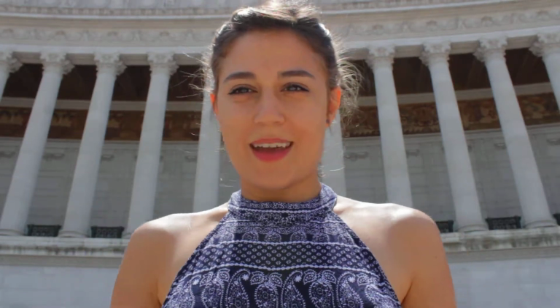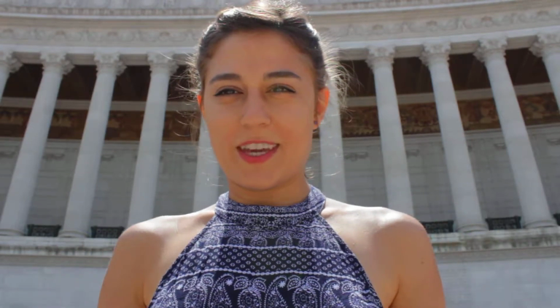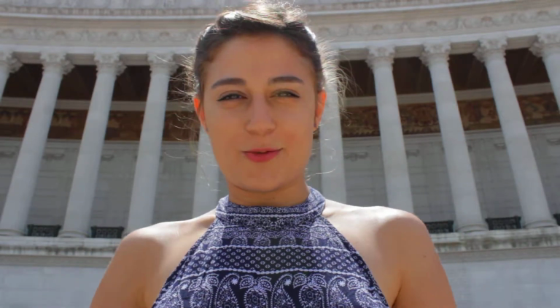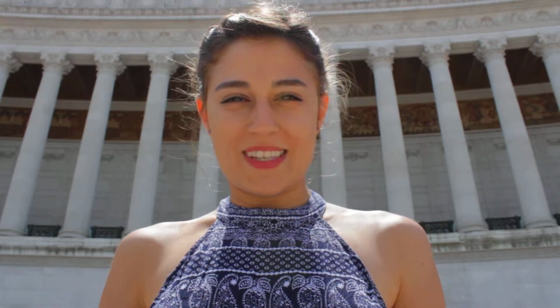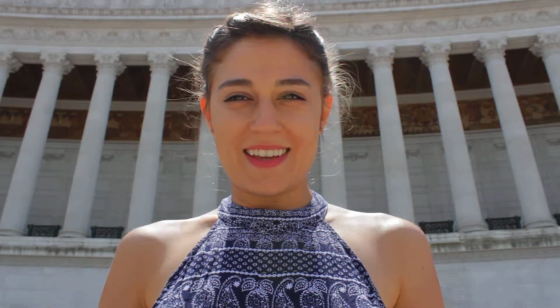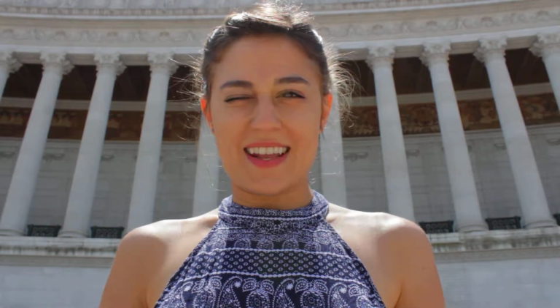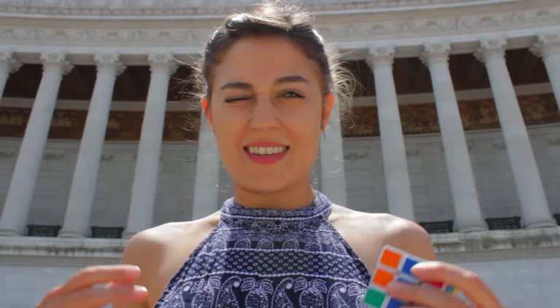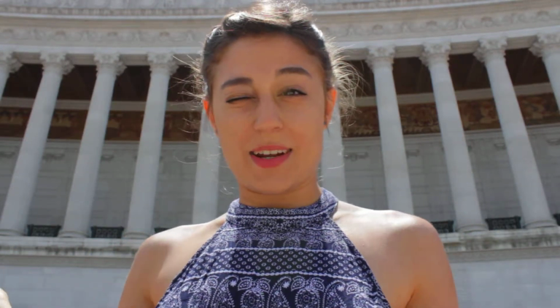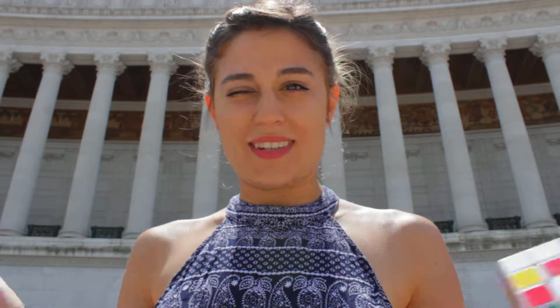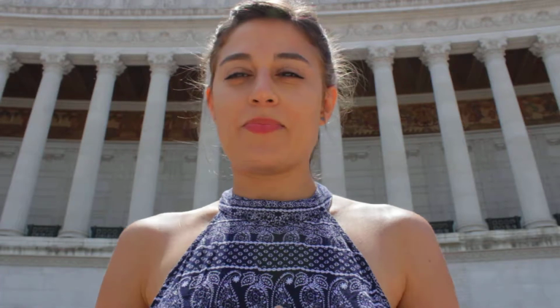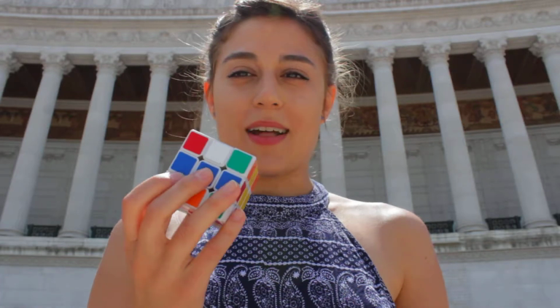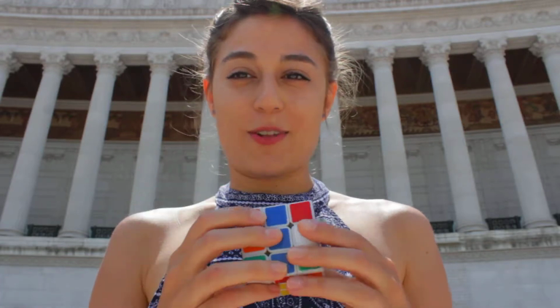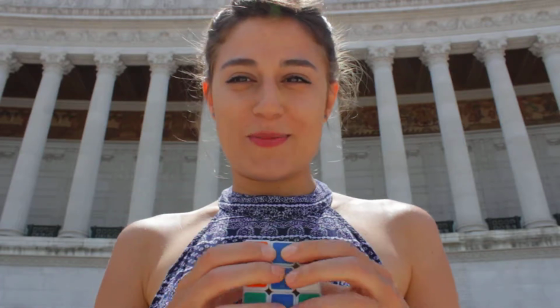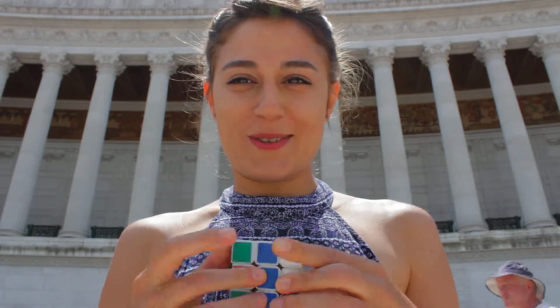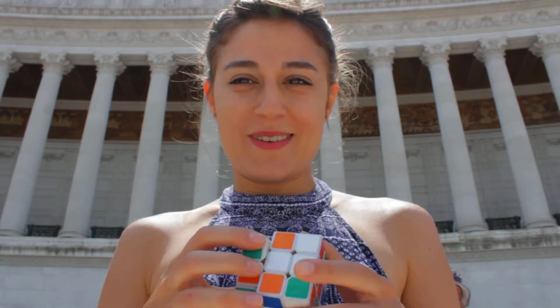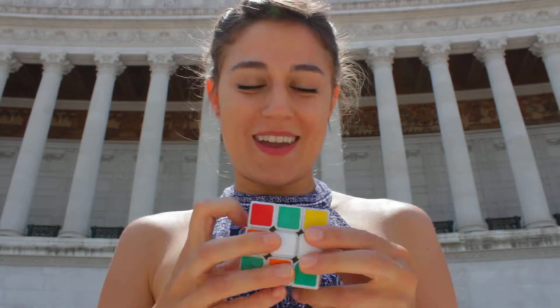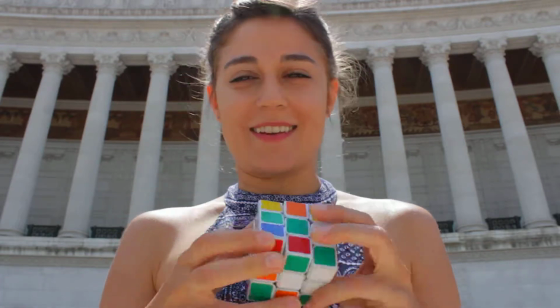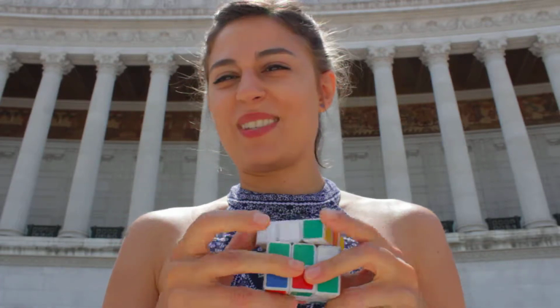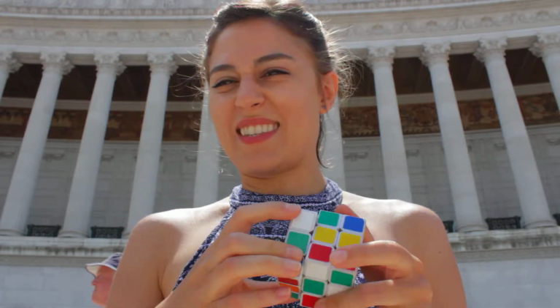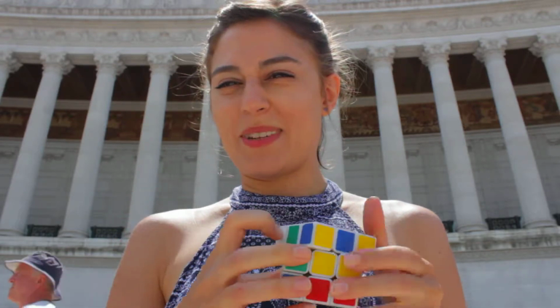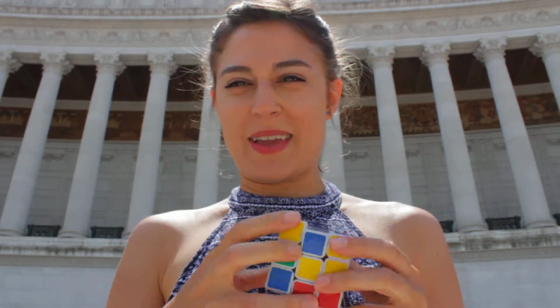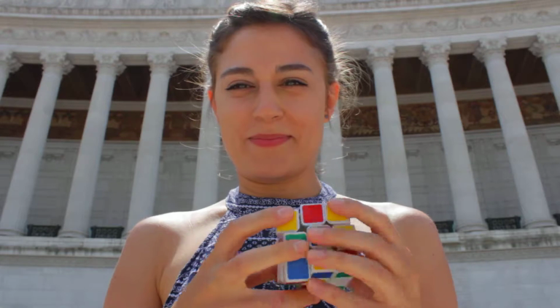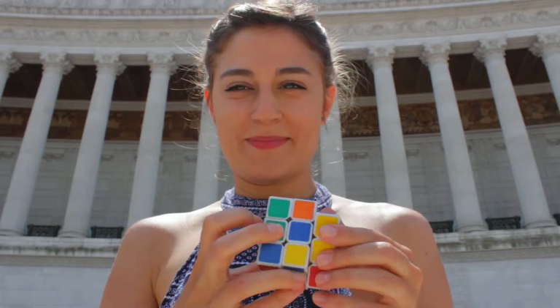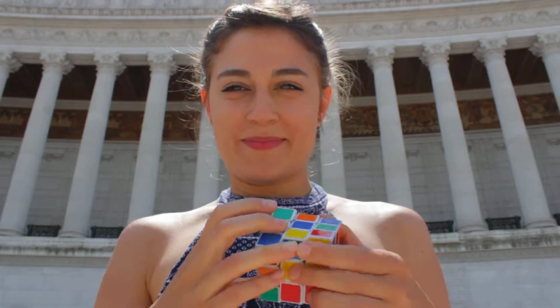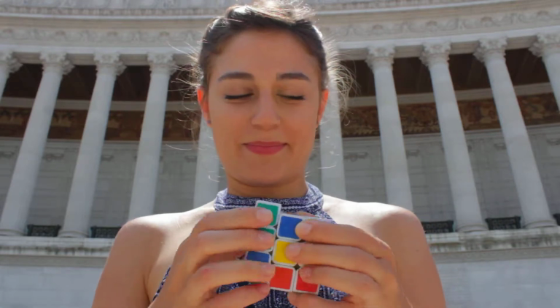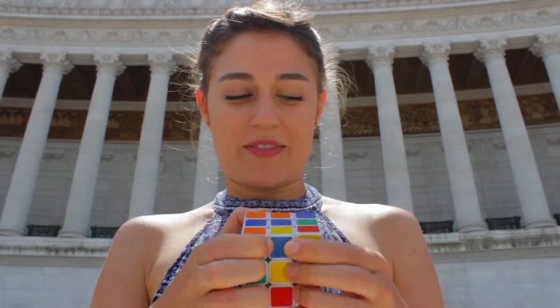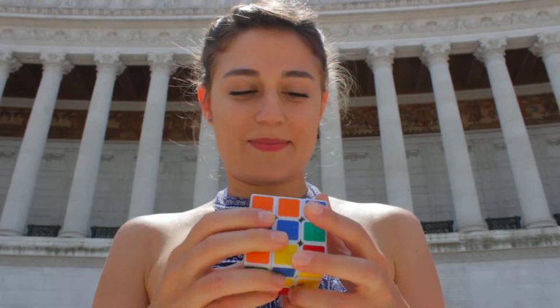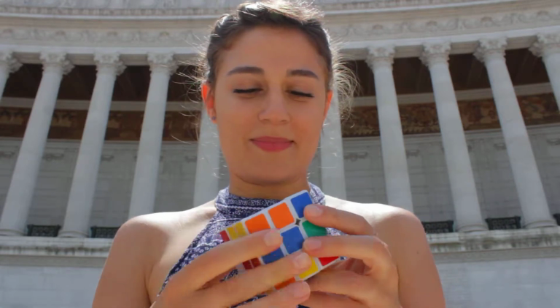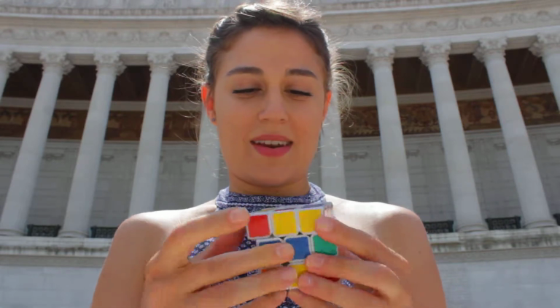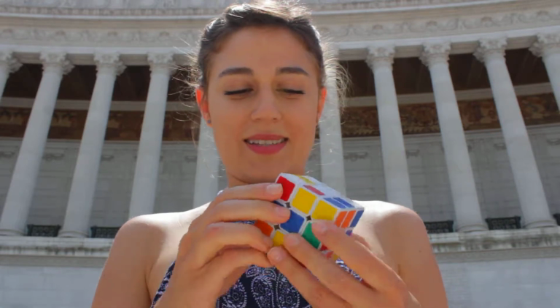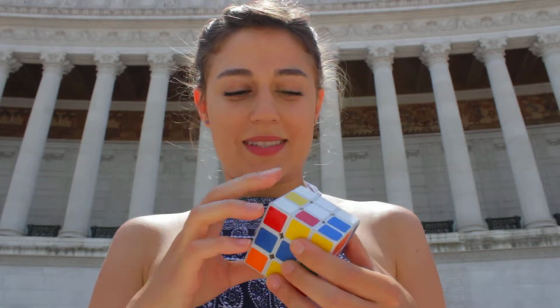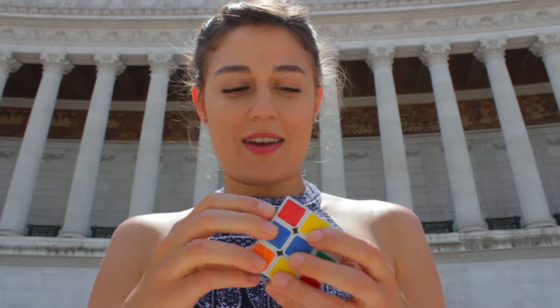I'm here in Rome today at Terrazza del Quadri, and I'll be solving the Rubik's Cube right here. Just mixing it up a little bit. Alright, so let's start.